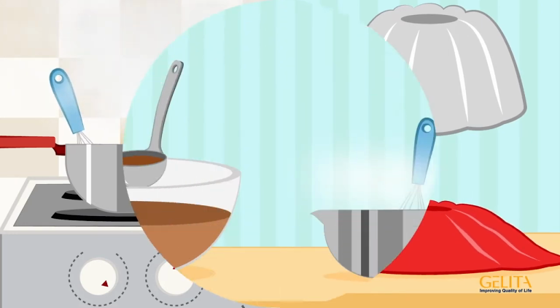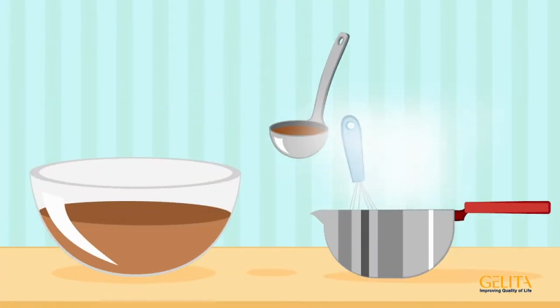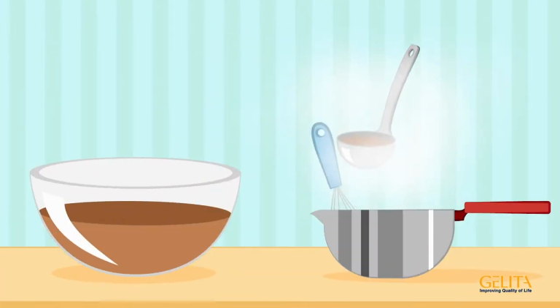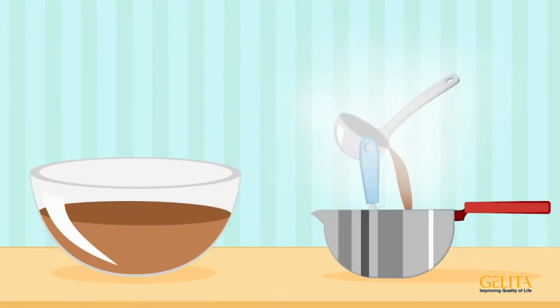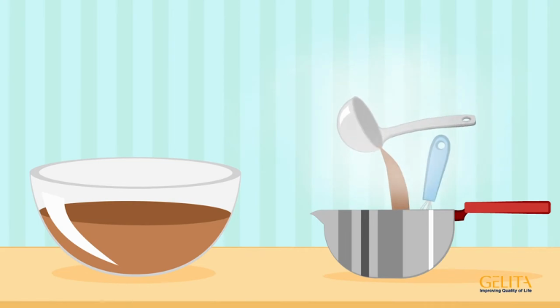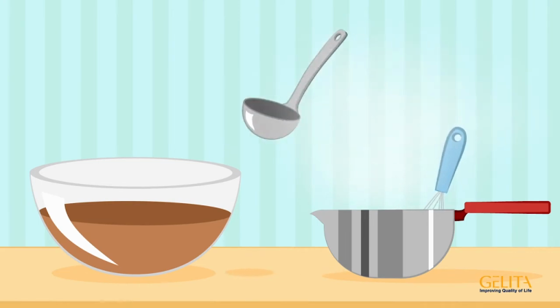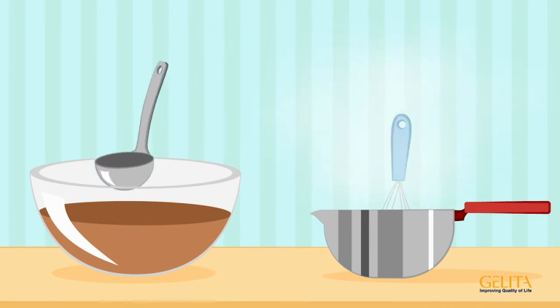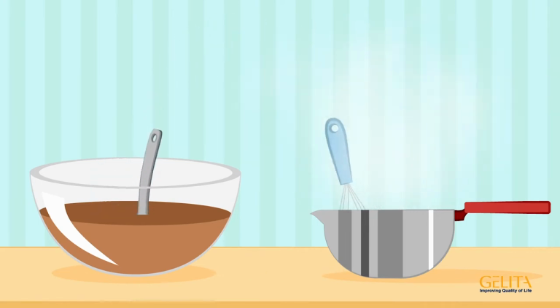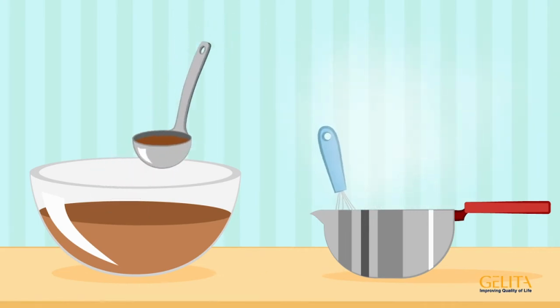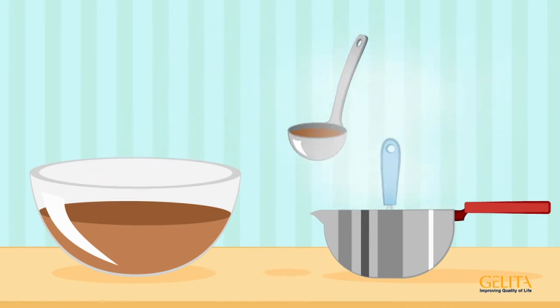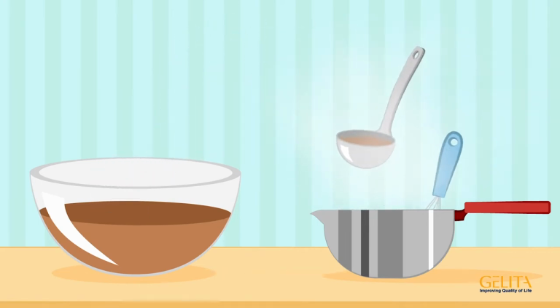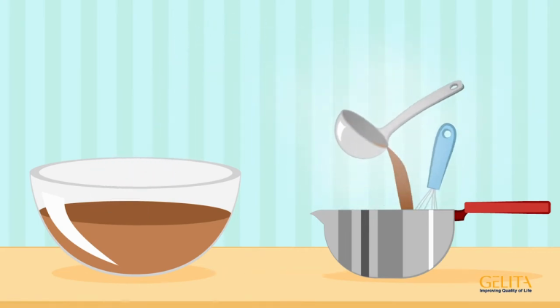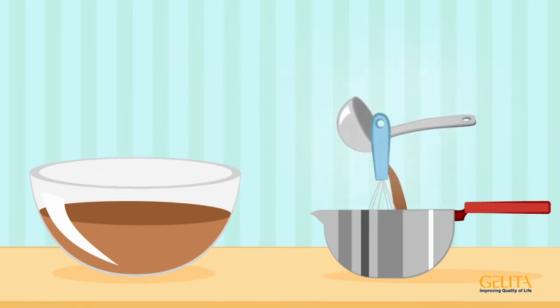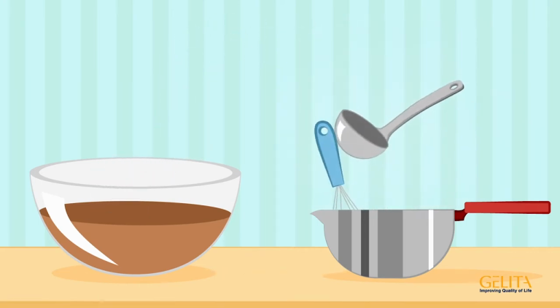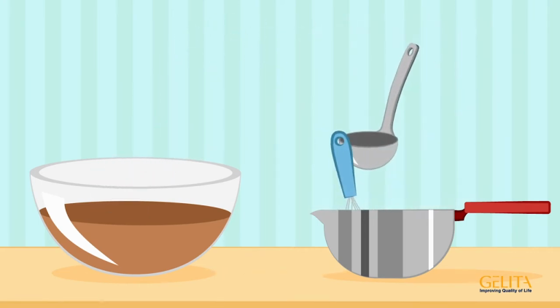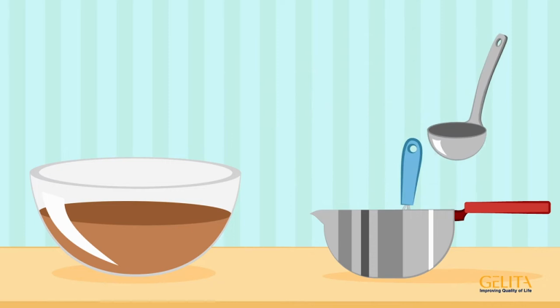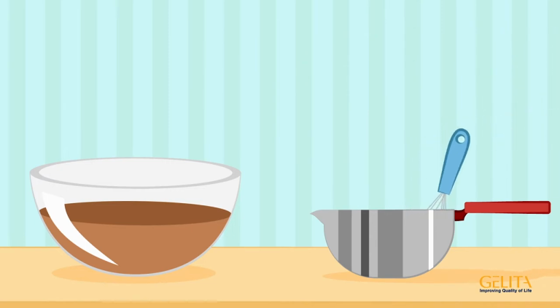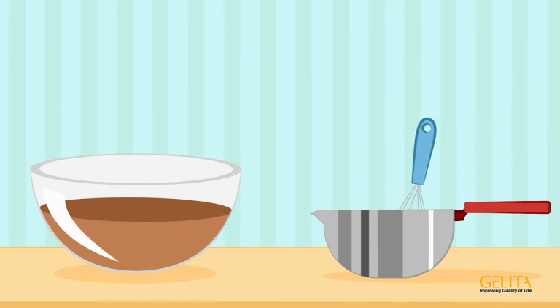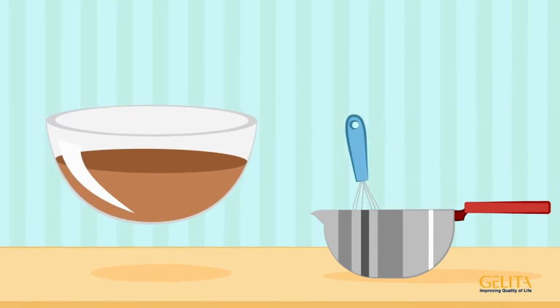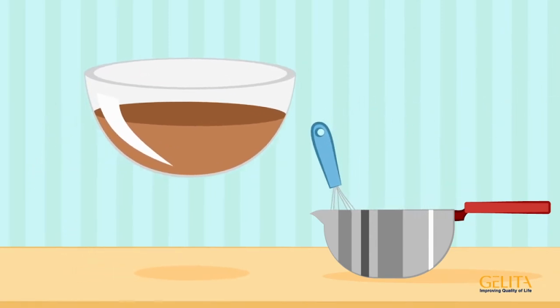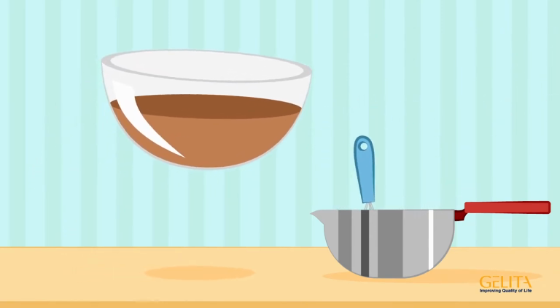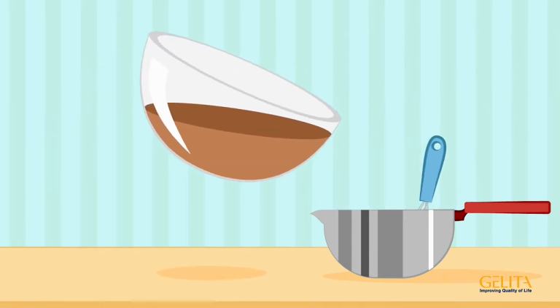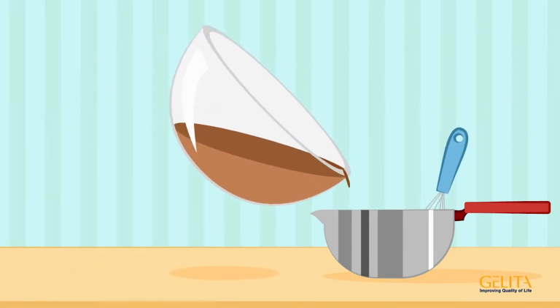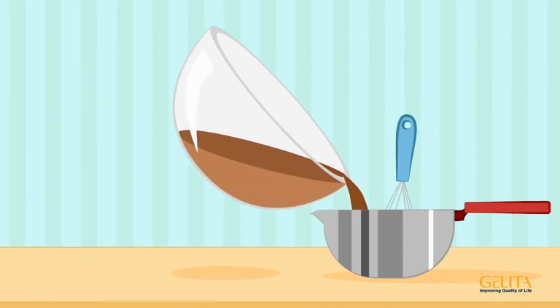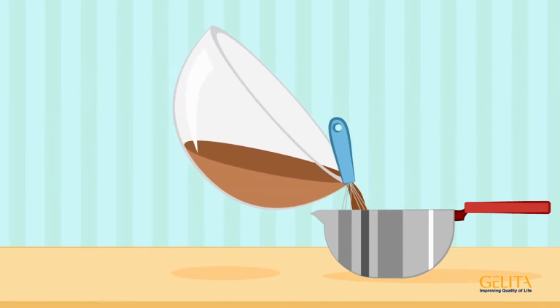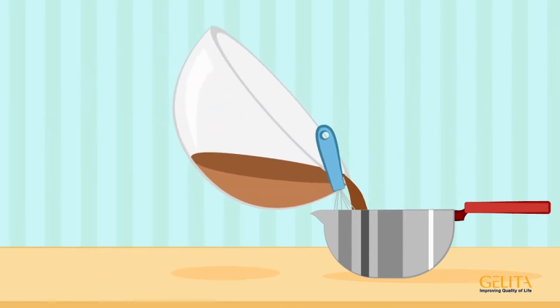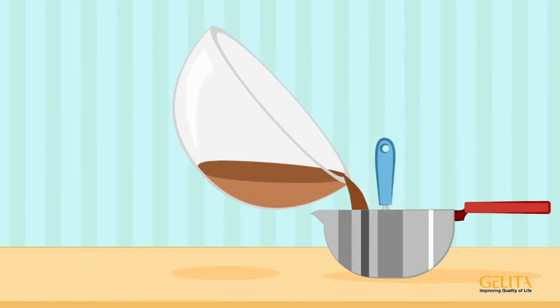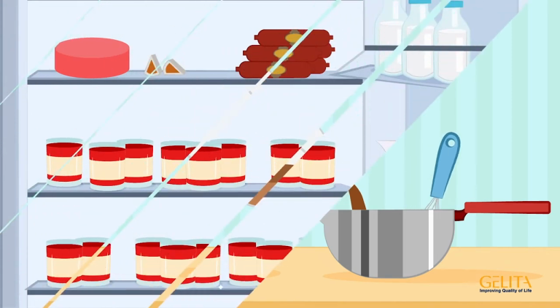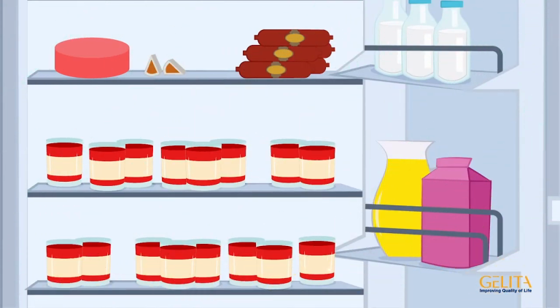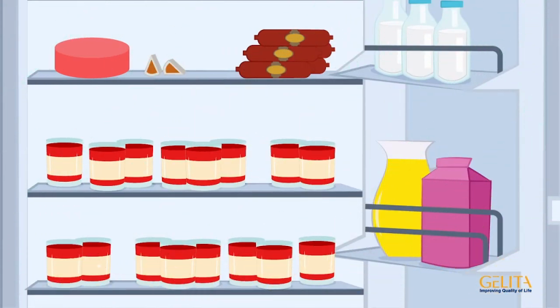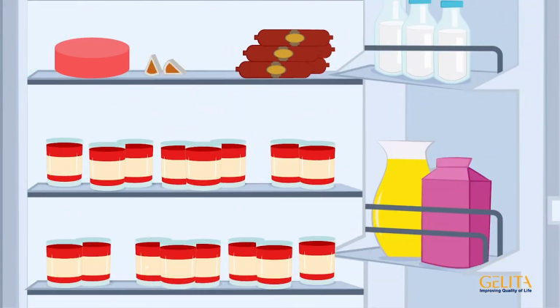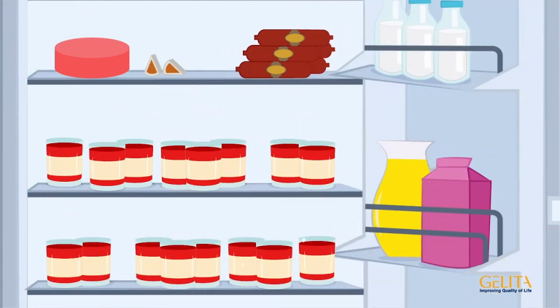Next, add some of the cold dish to the warm gelatin to cool it down — never the other way around. Then add the rest of the cold dish to the gelatin. Finally, let the dish set in the fridge.